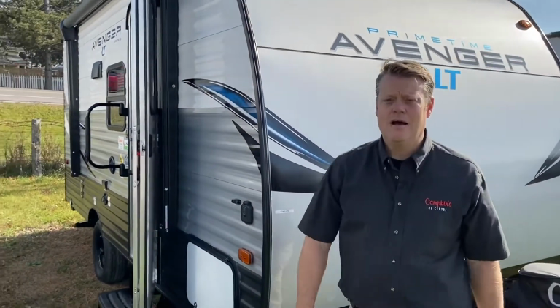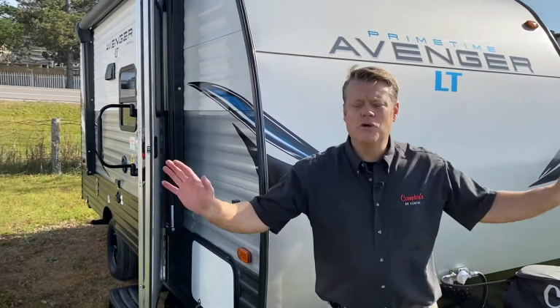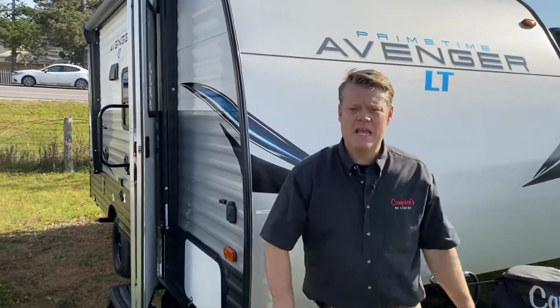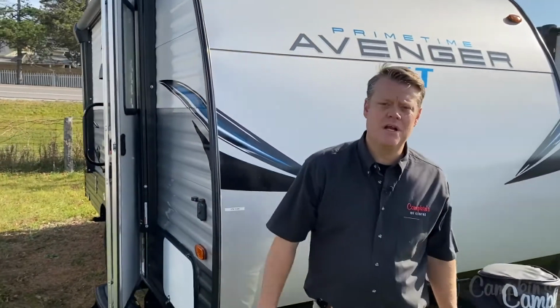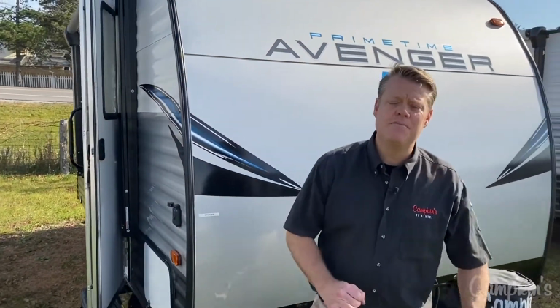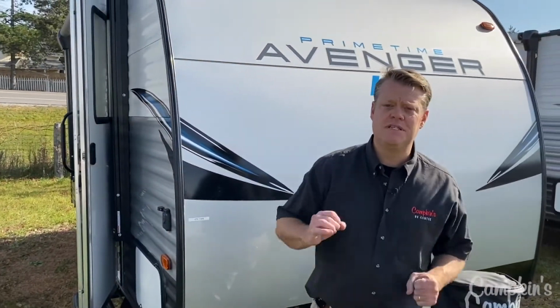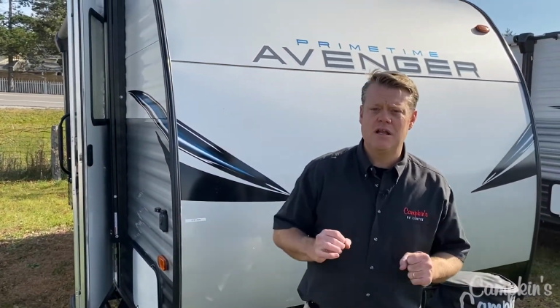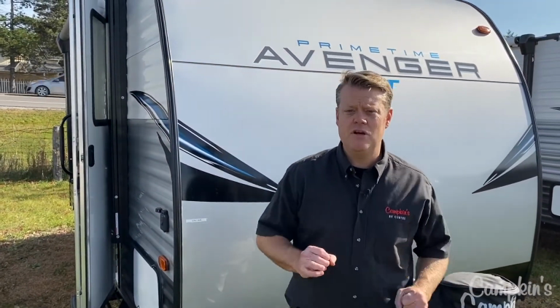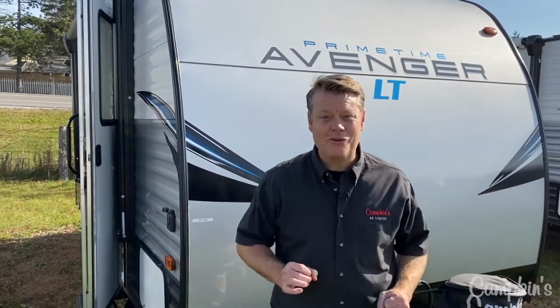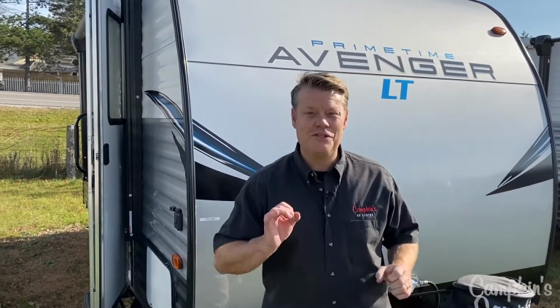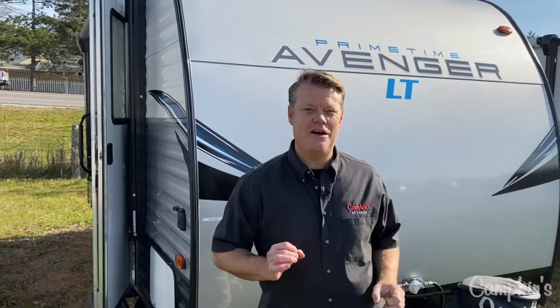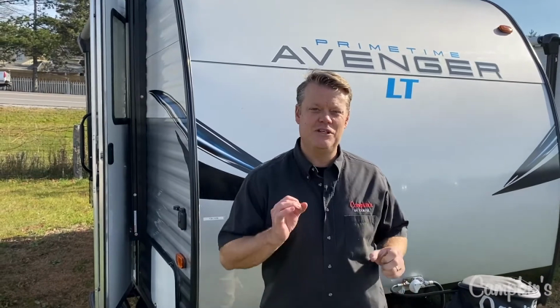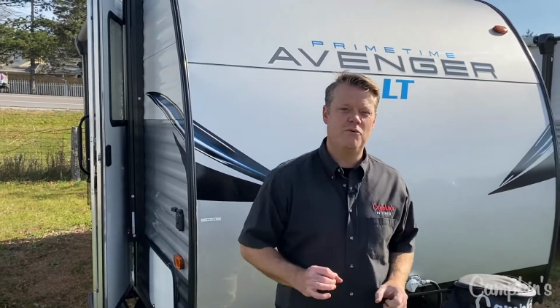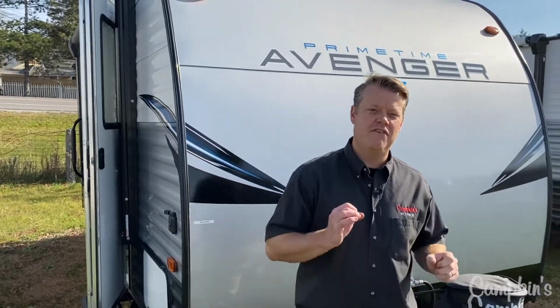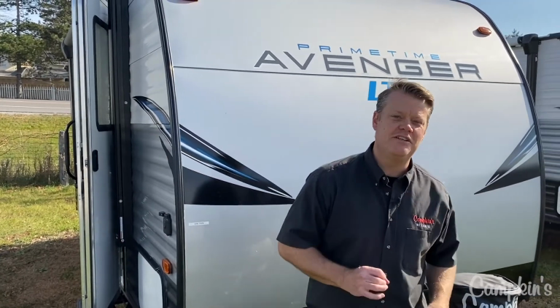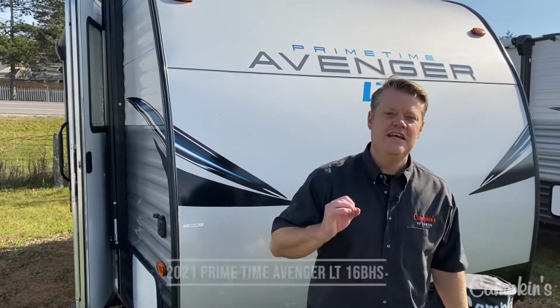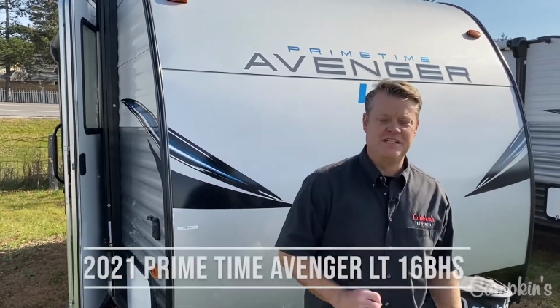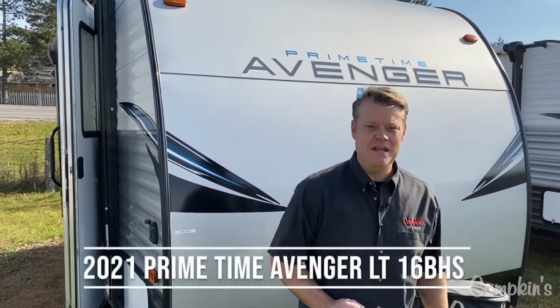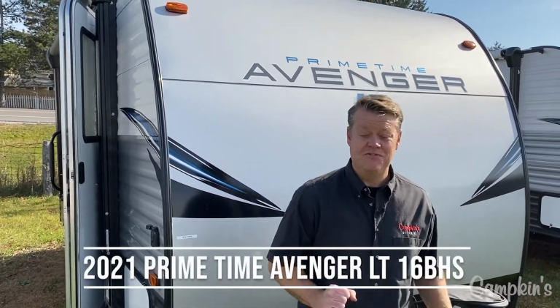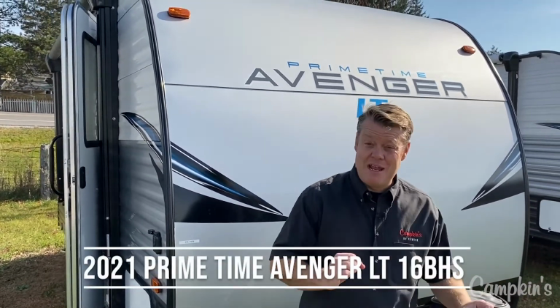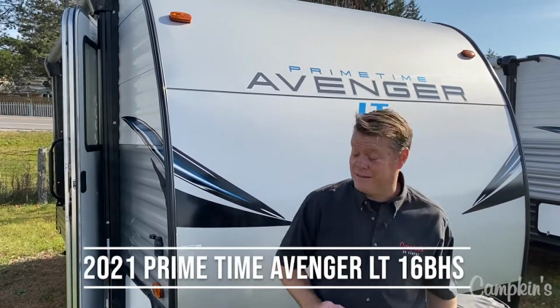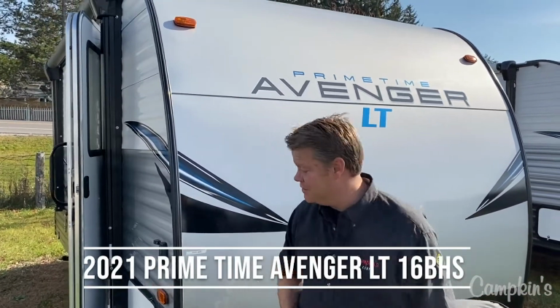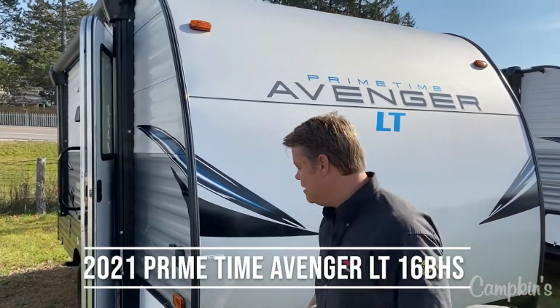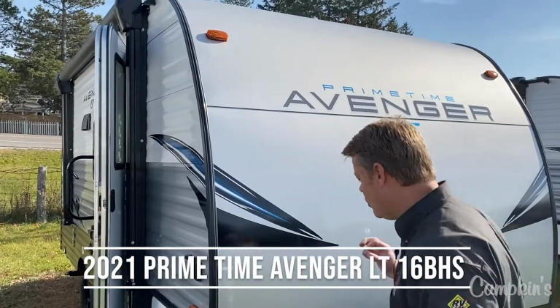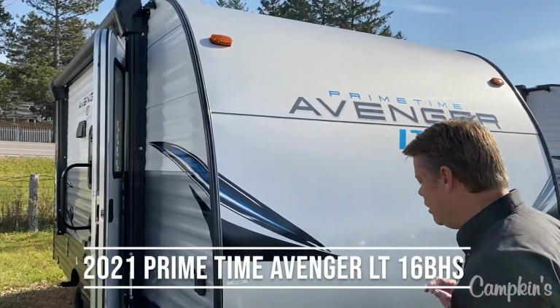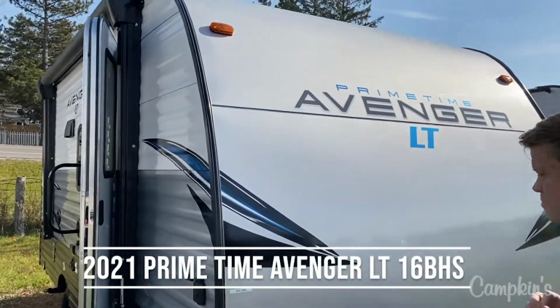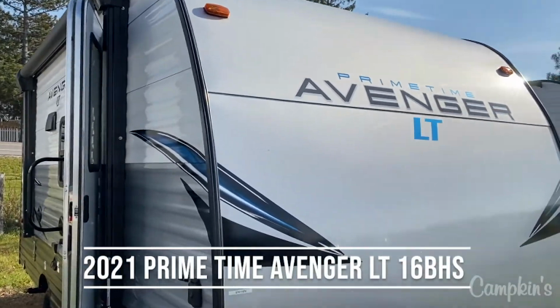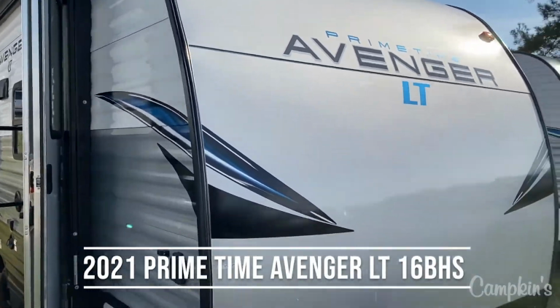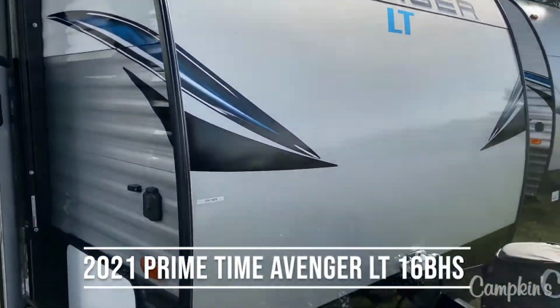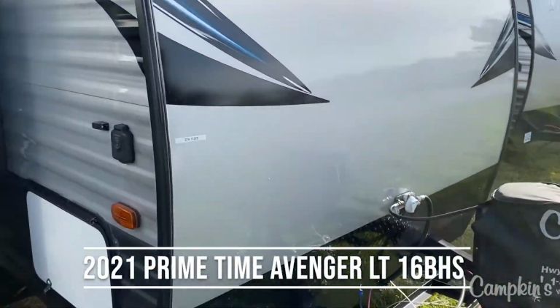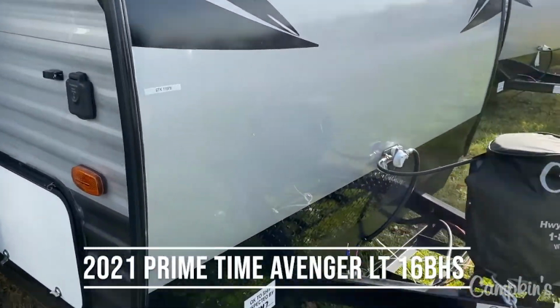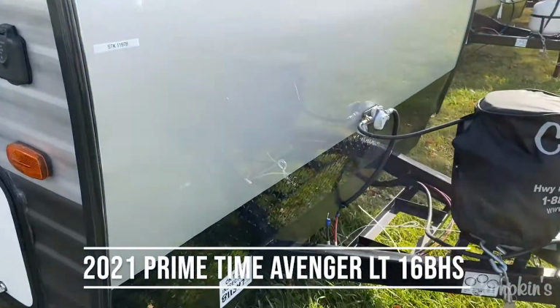Hi folks, welcome to Campkins.com. This is the online video walkthrough of the 2021 Avenger LT-16BH, available now at Campkins. This is a great little lightweight mini van-towable bunk model available for the family.